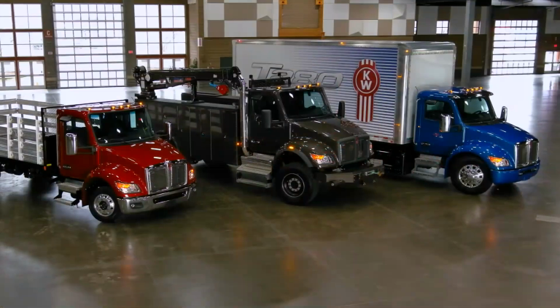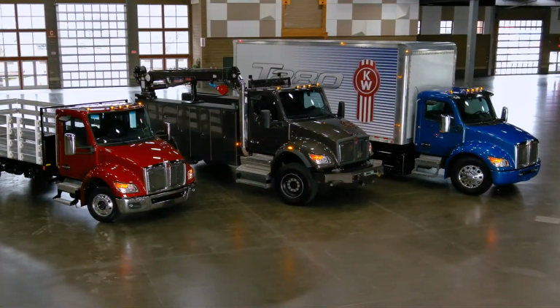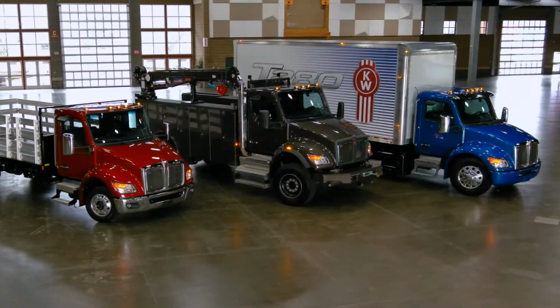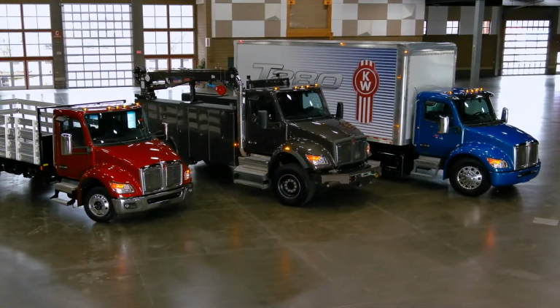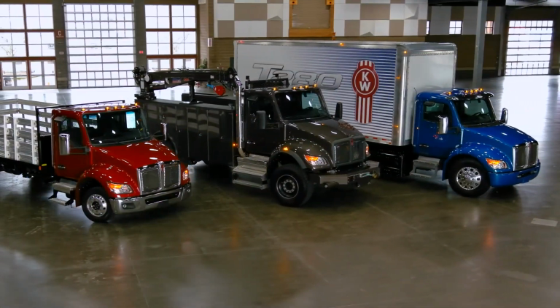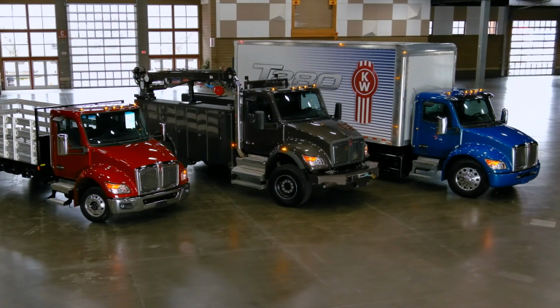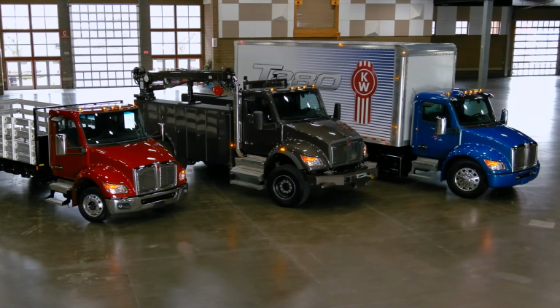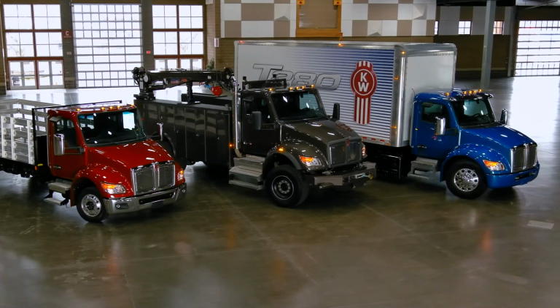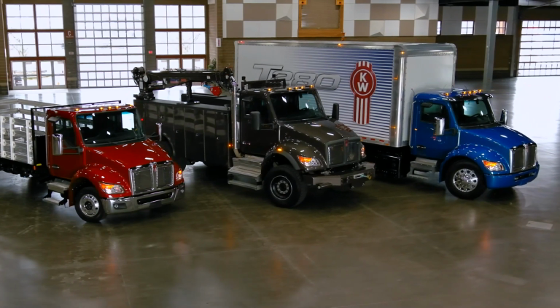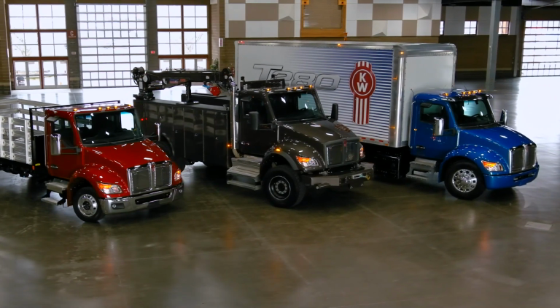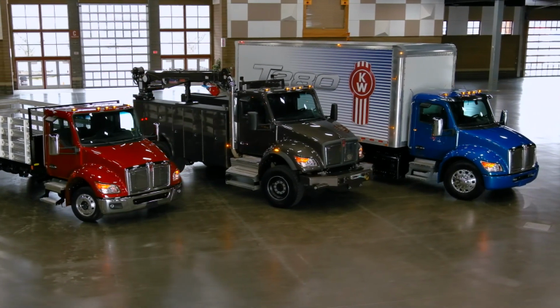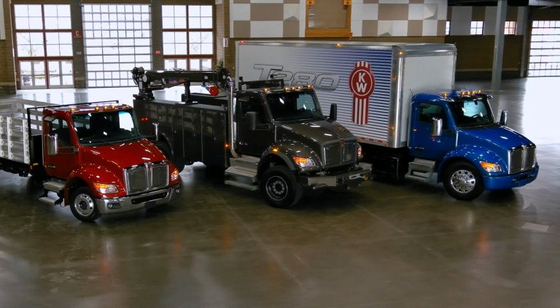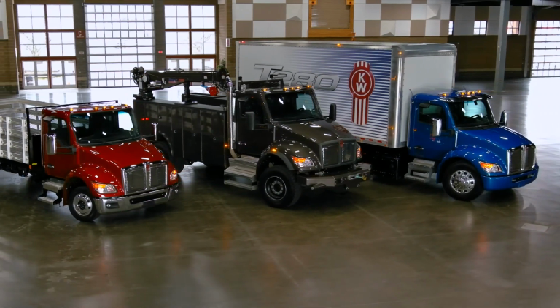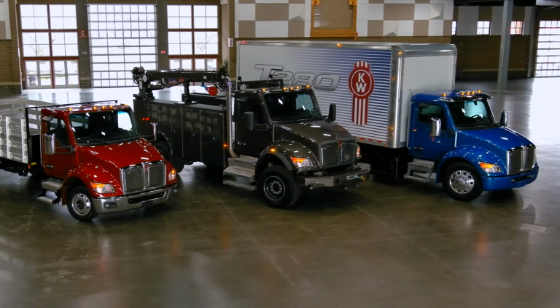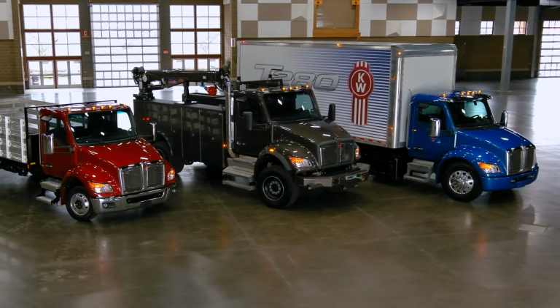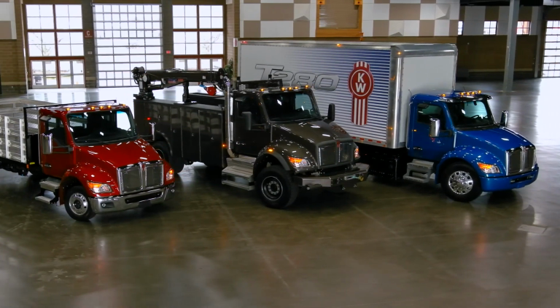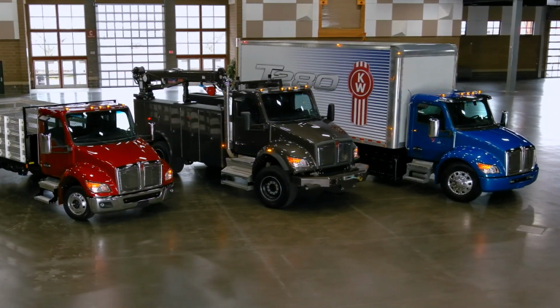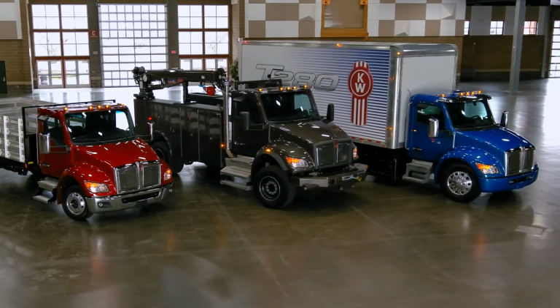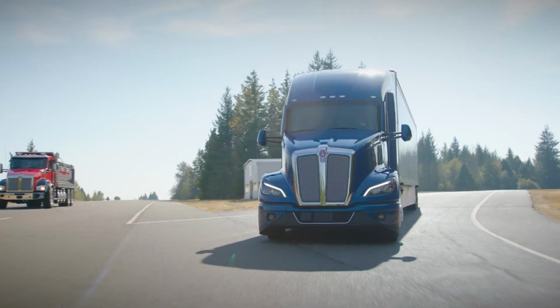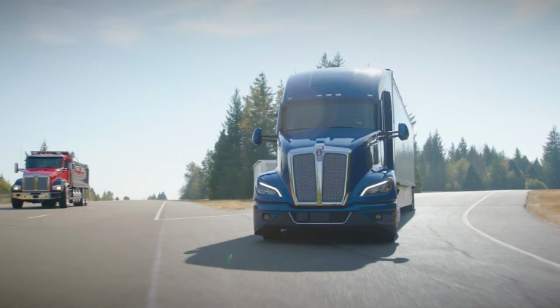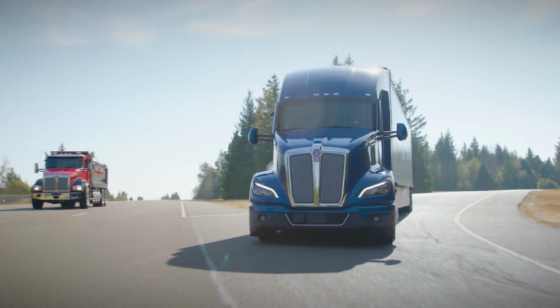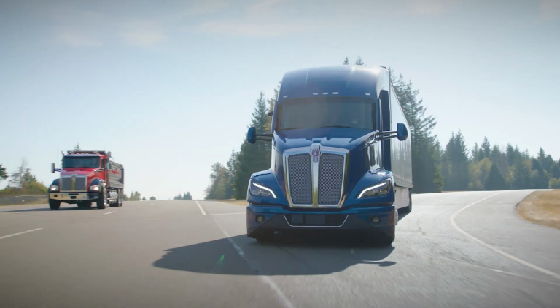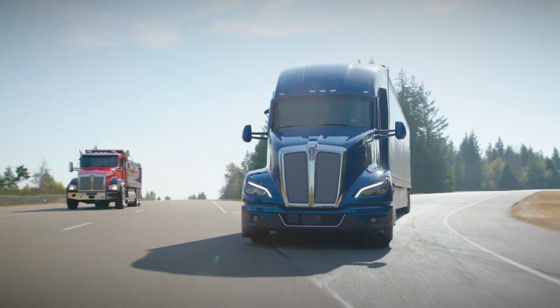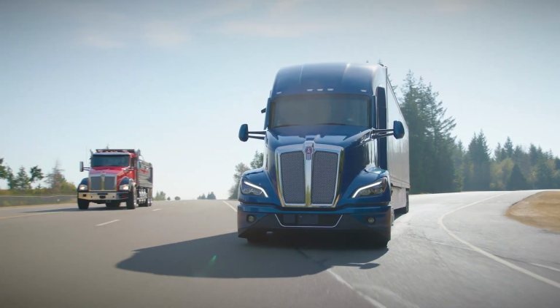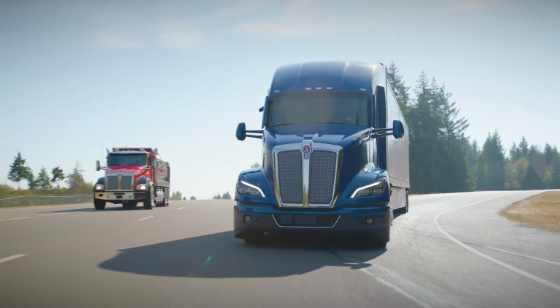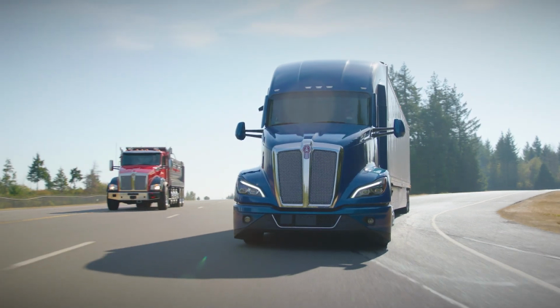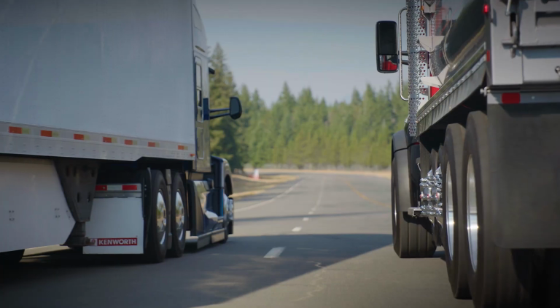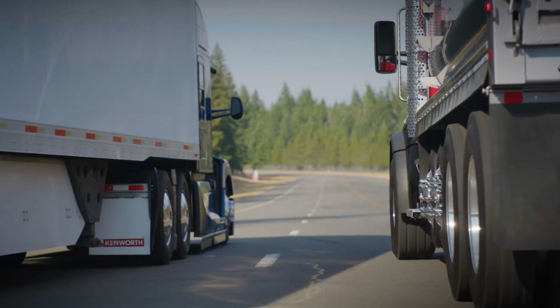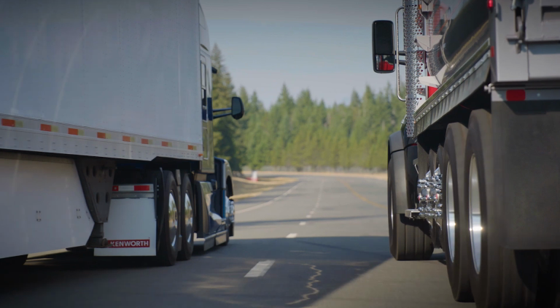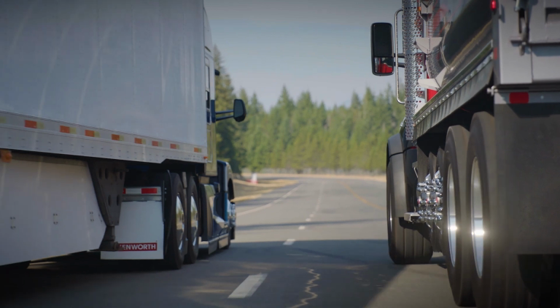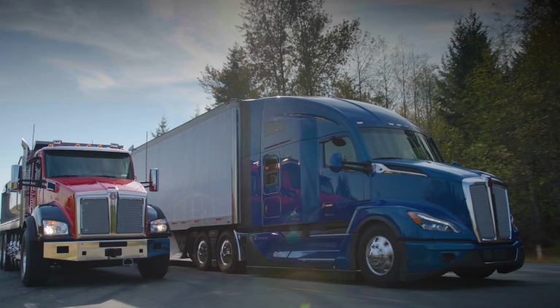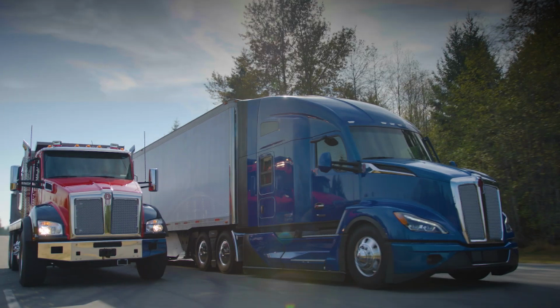Kenworth offers a tire pressure monitoring system, or TPMS, from our factory on all 2.1 meter medium duty and heavy duty models.